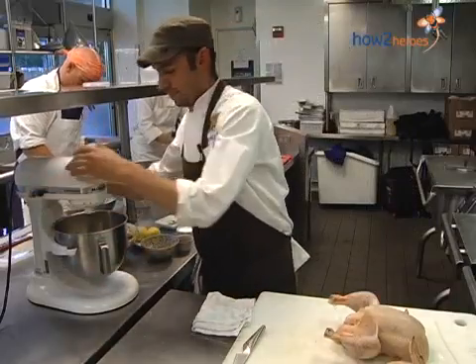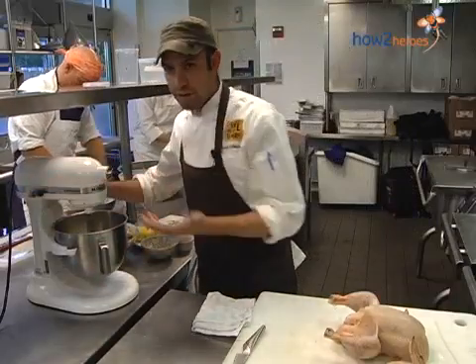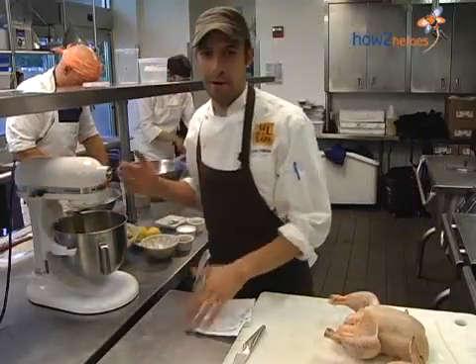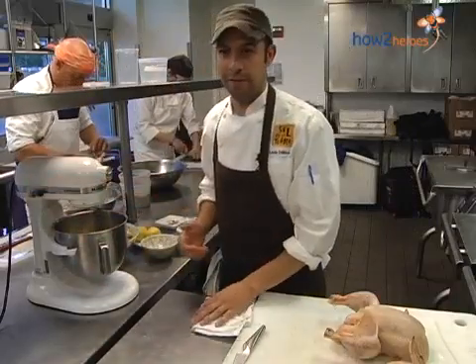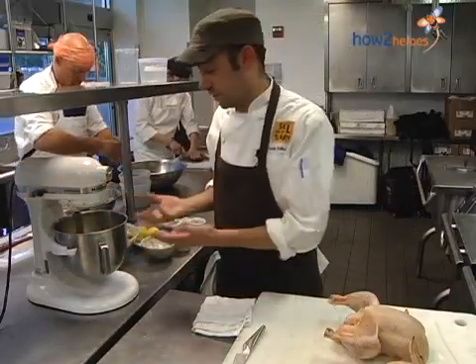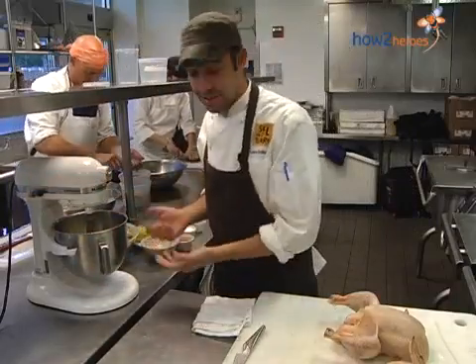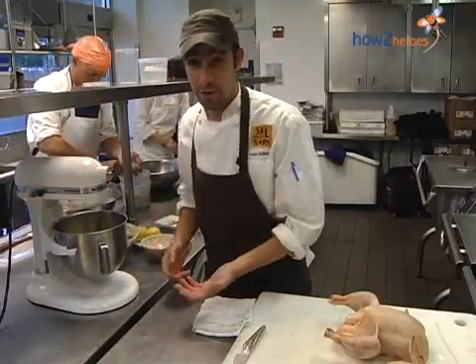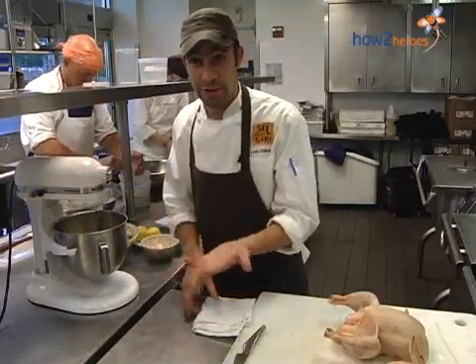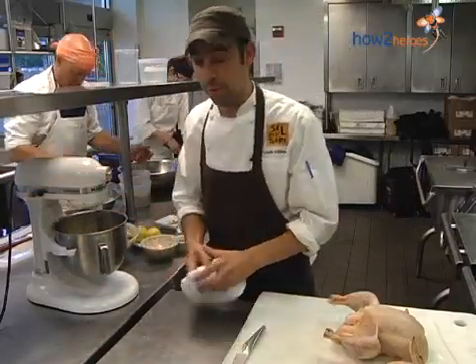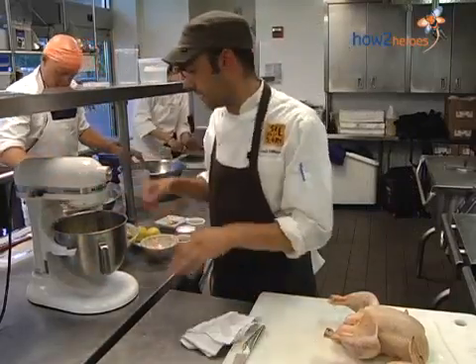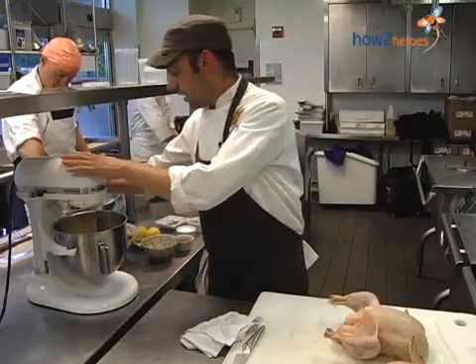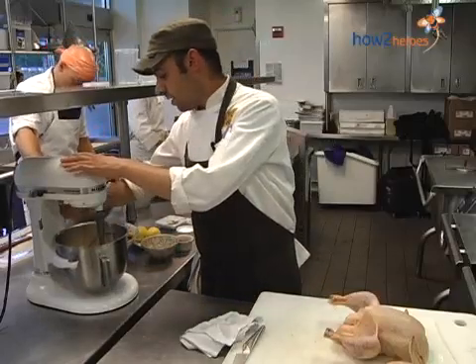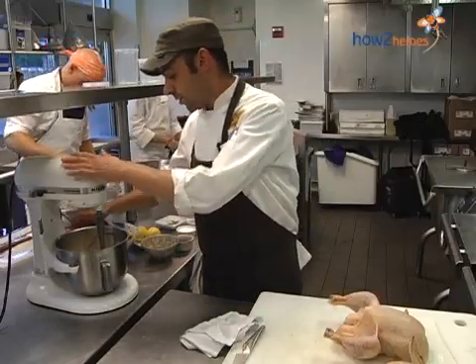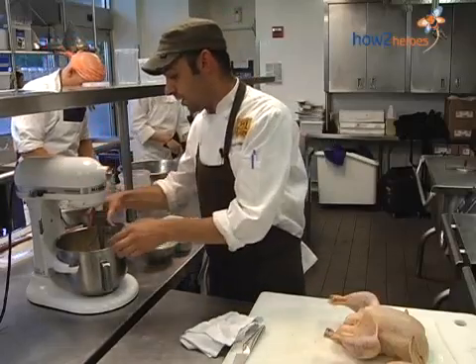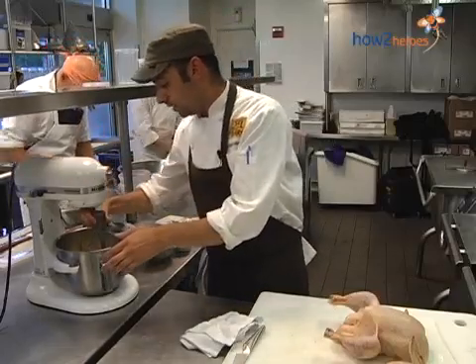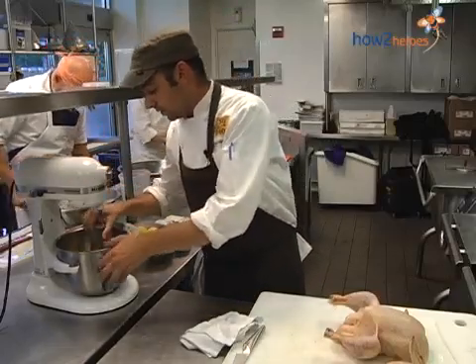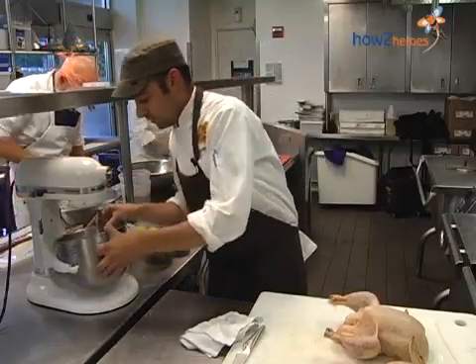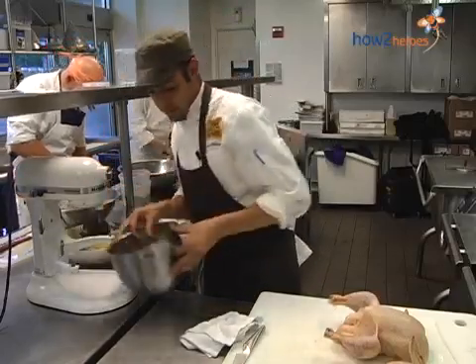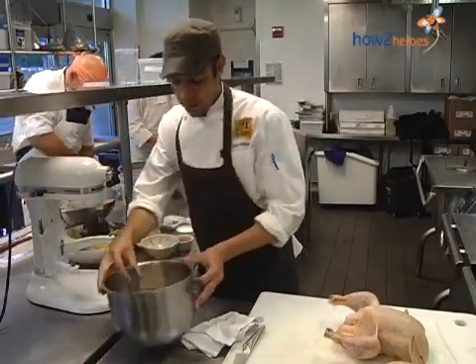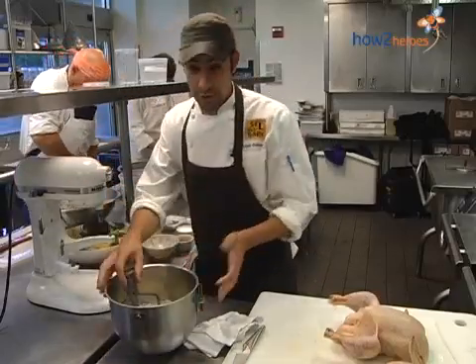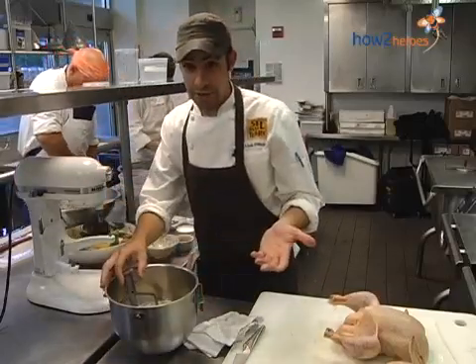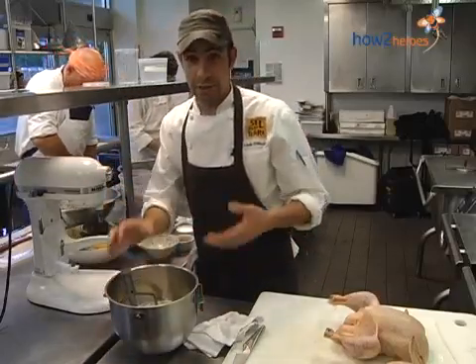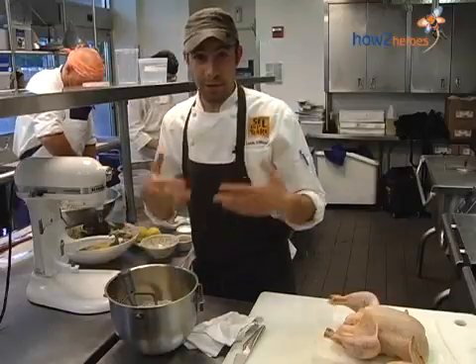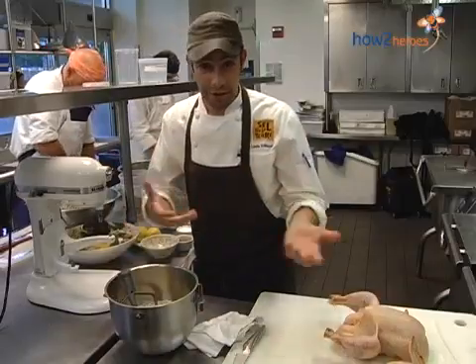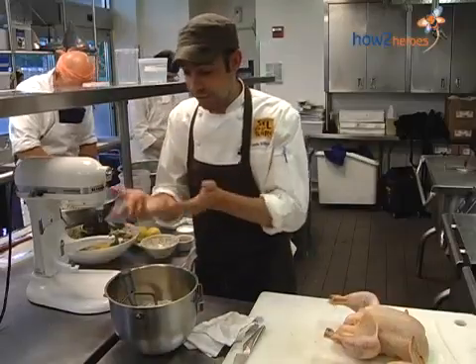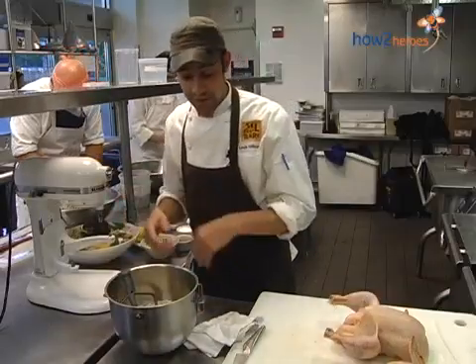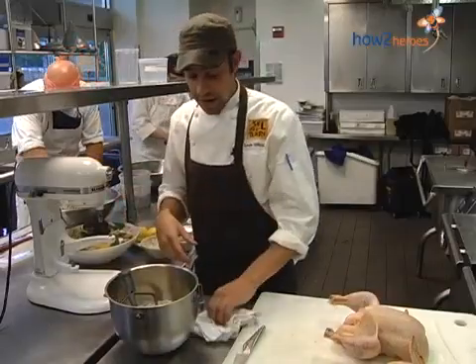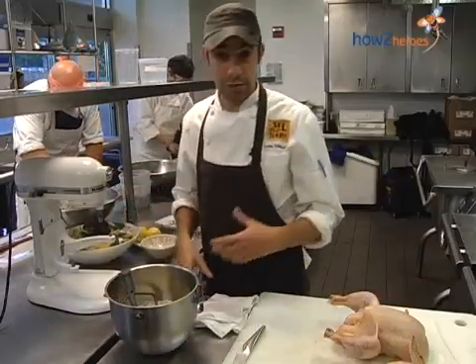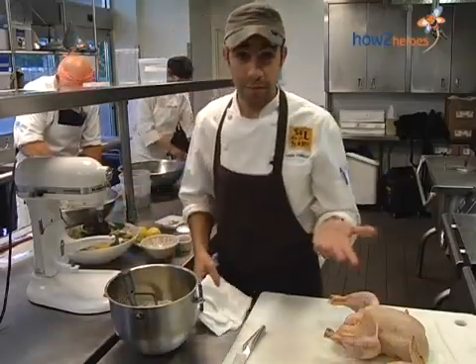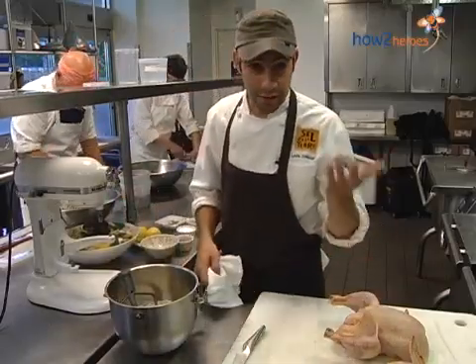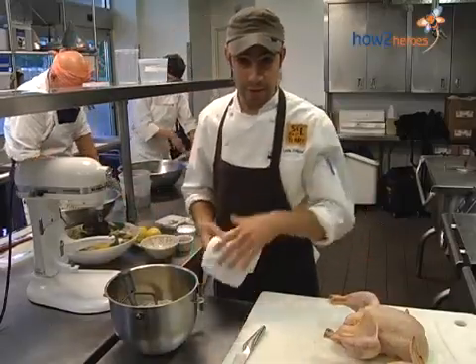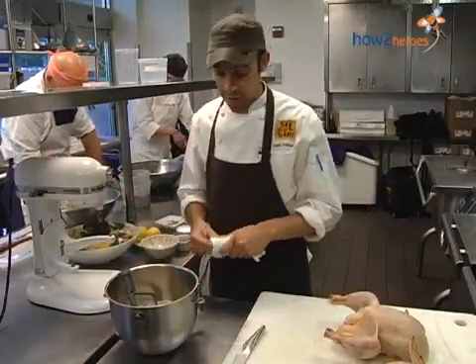The beauty of a compound butter, as you can see, is how quickly you can put one together — it takes almost no time at all. And they store so easily; you can put them in a freezer or refrigerator and use them for many different purposes afterwards.